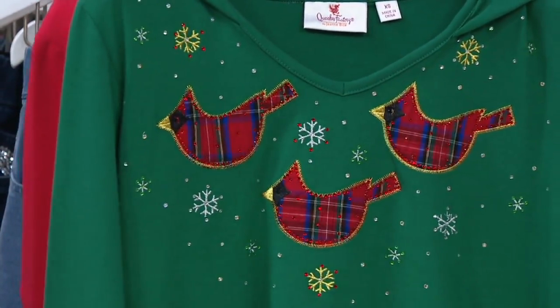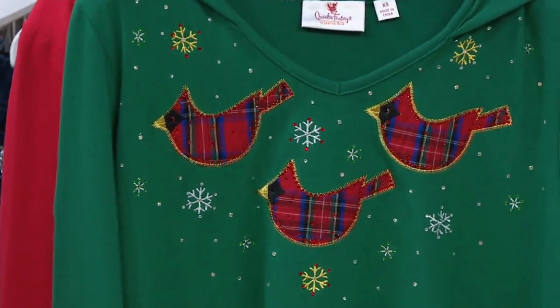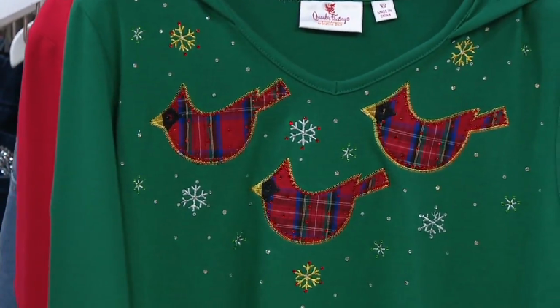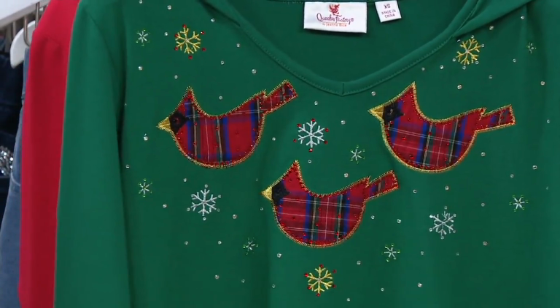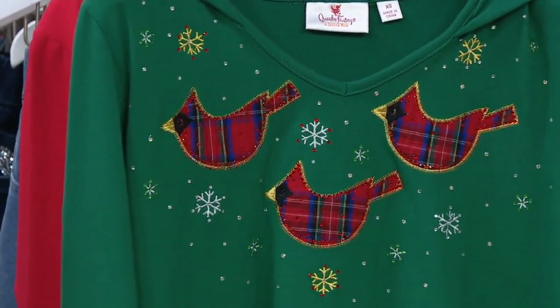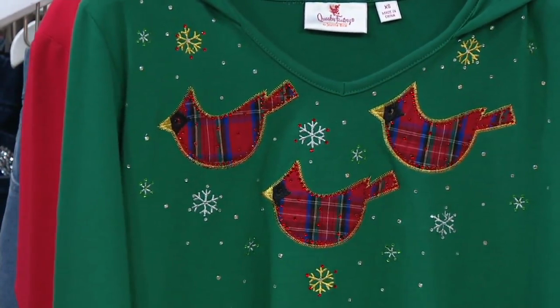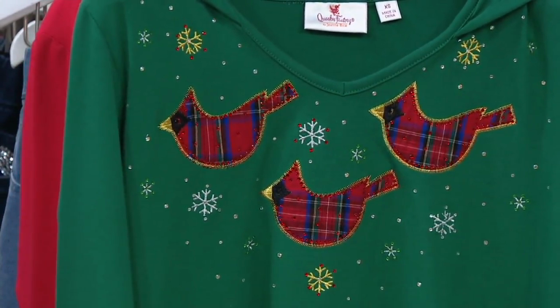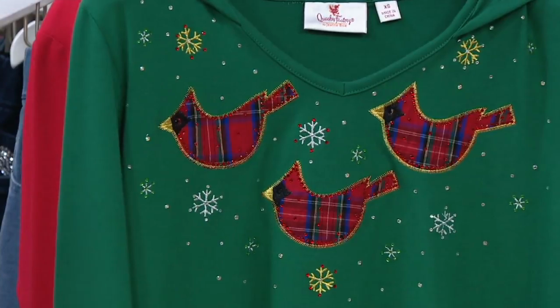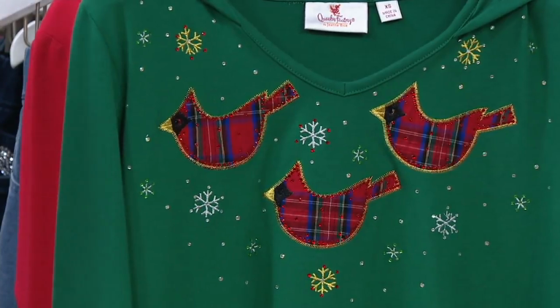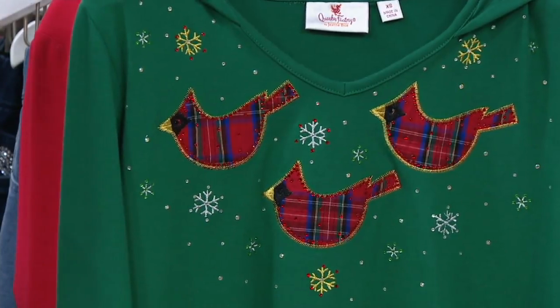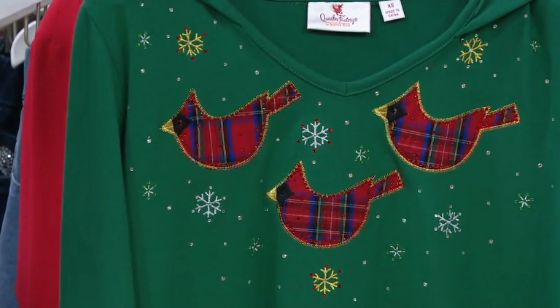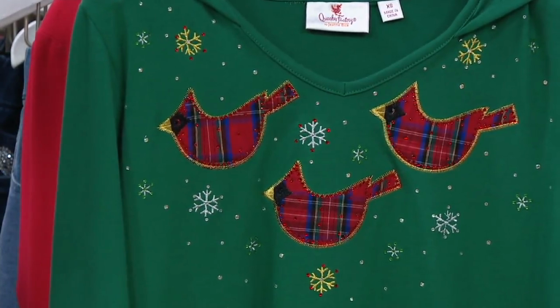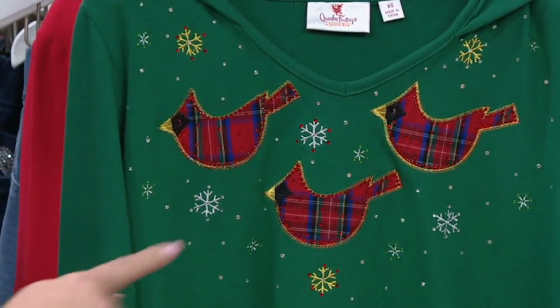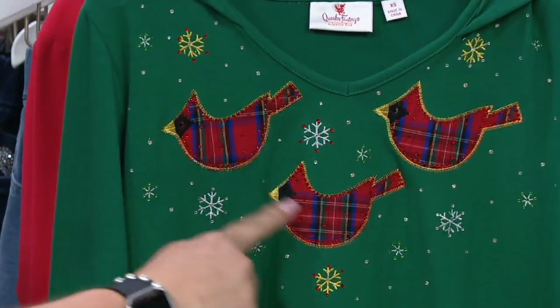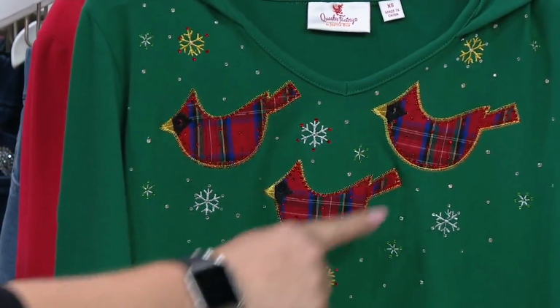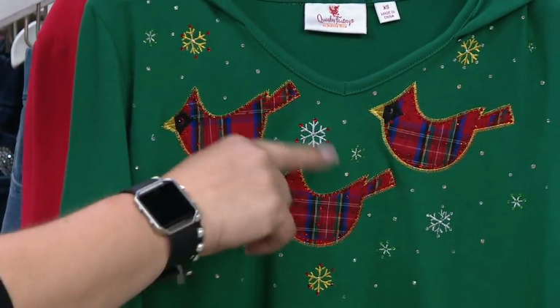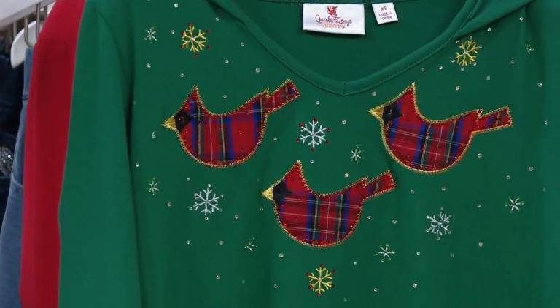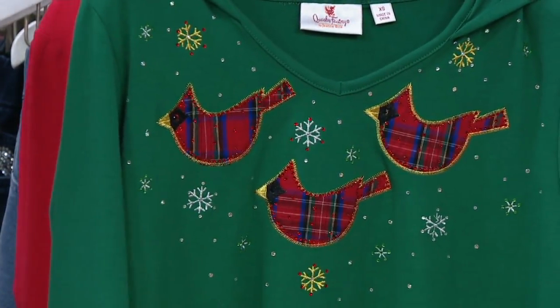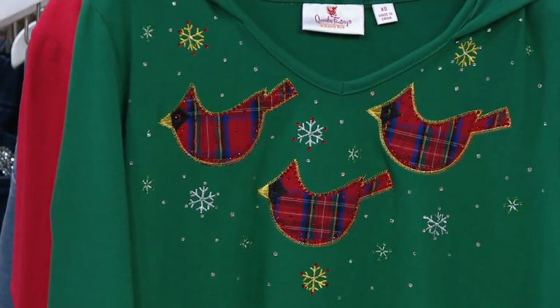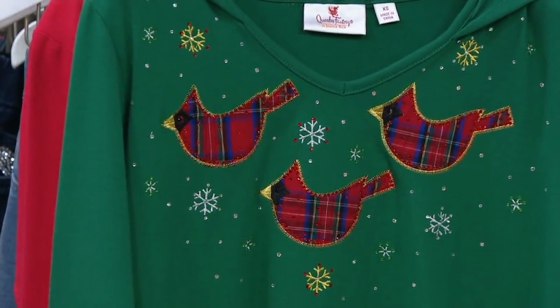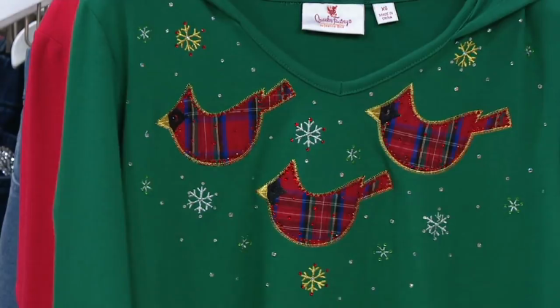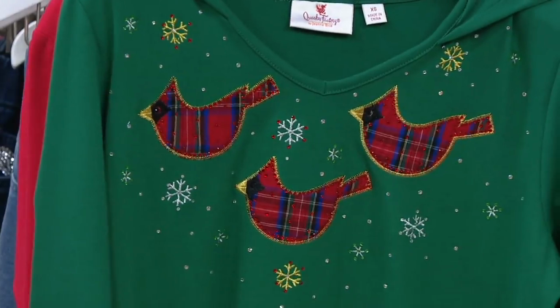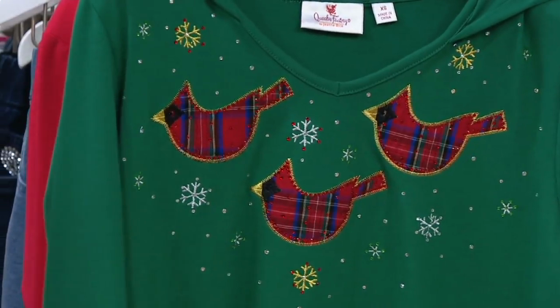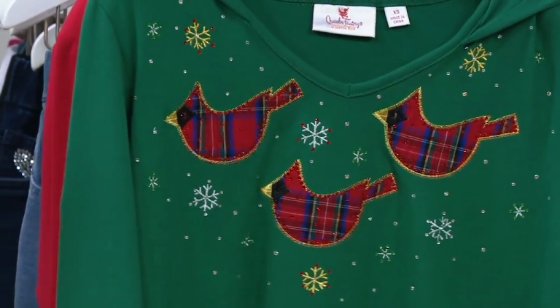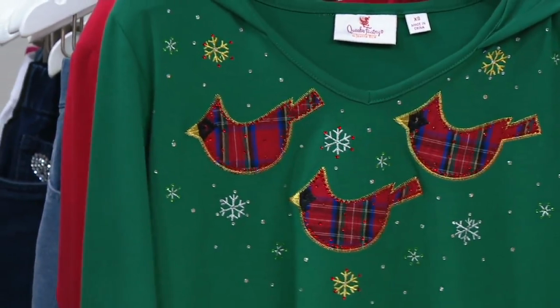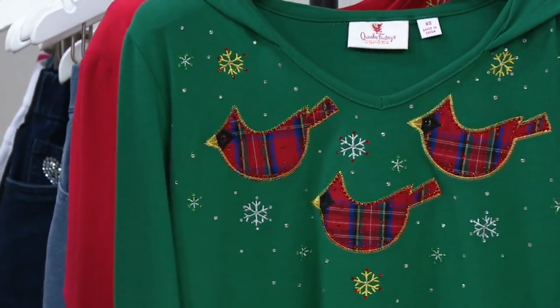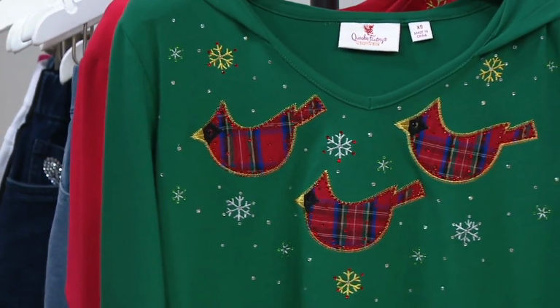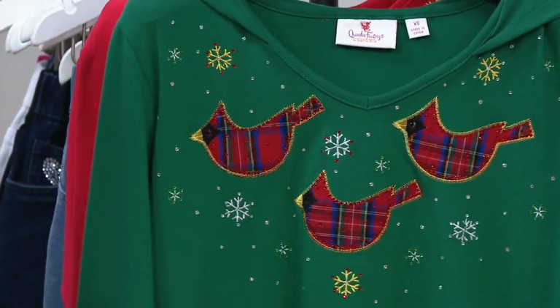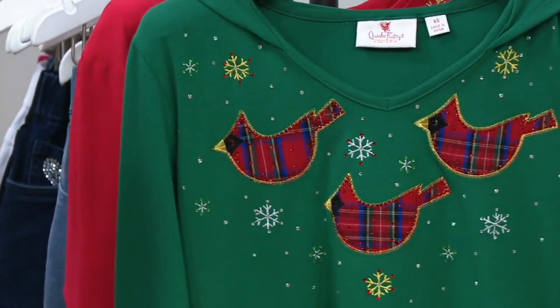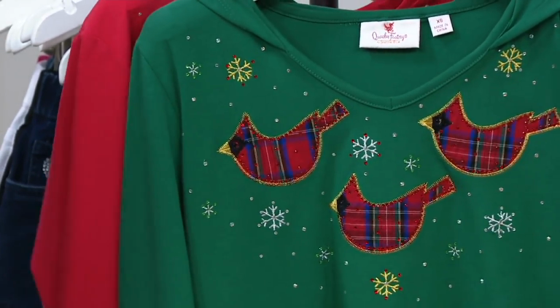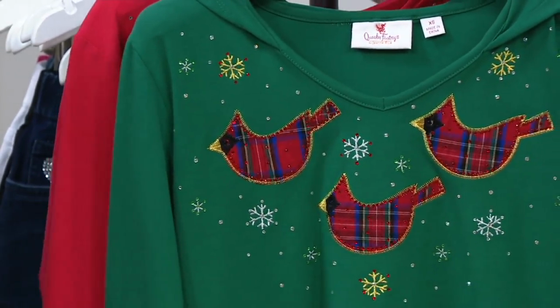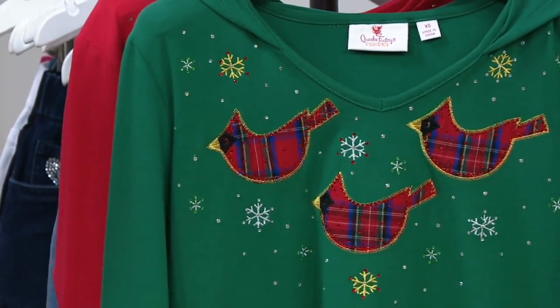This is the heather green with the Cardinals, extra small through 2X. It reminds me of the Partridge Family a little bit — the beginning credits. I love the Partridge Family. I know, I loved it too.